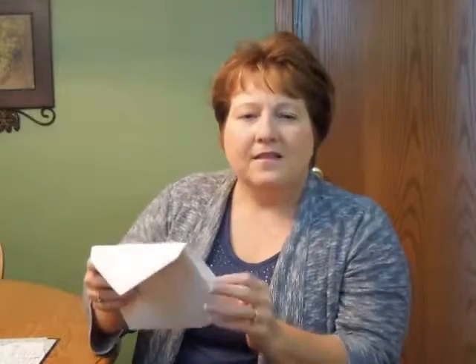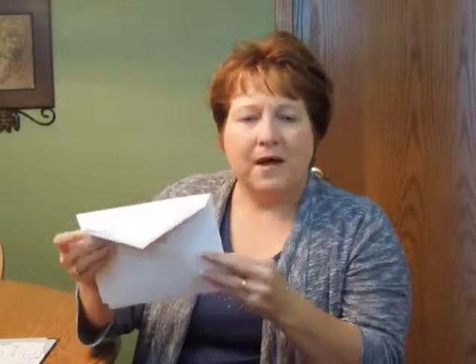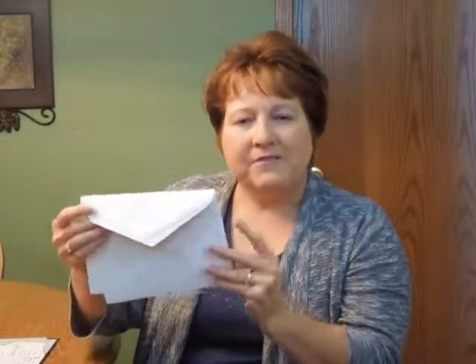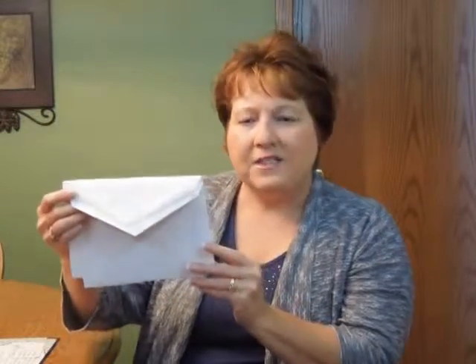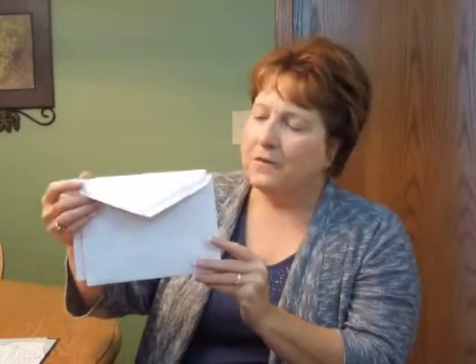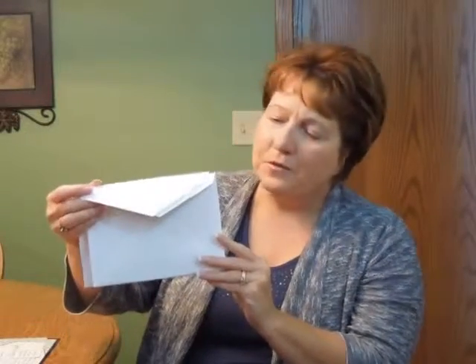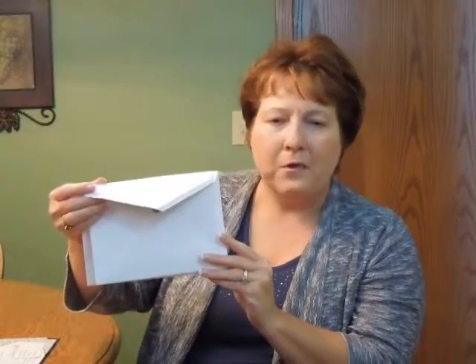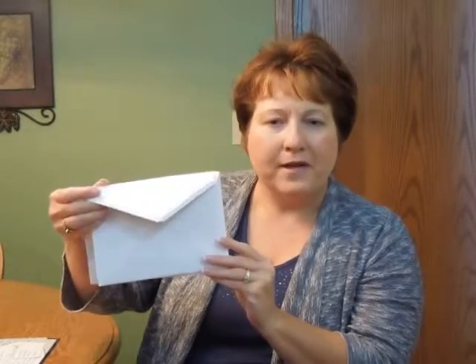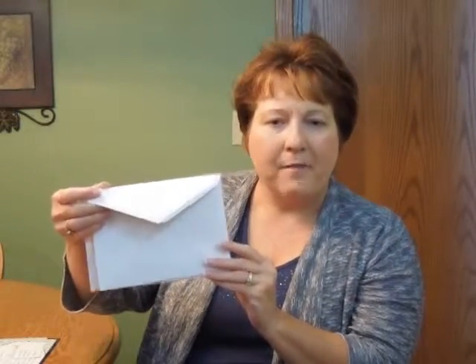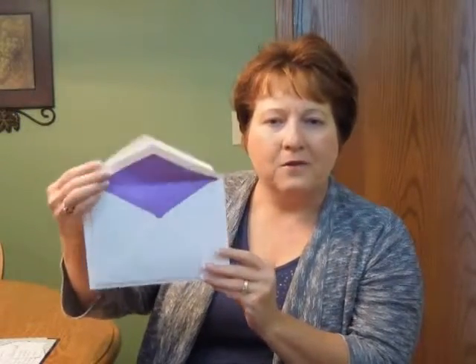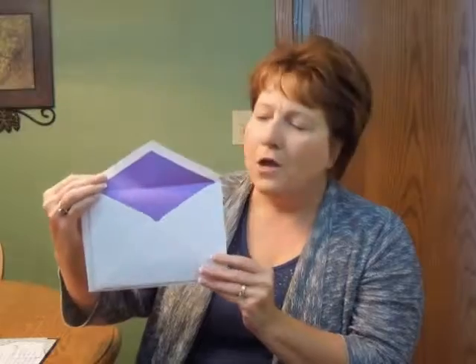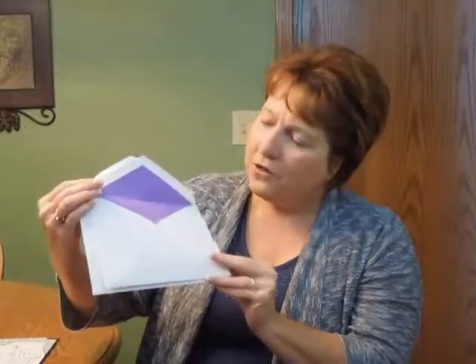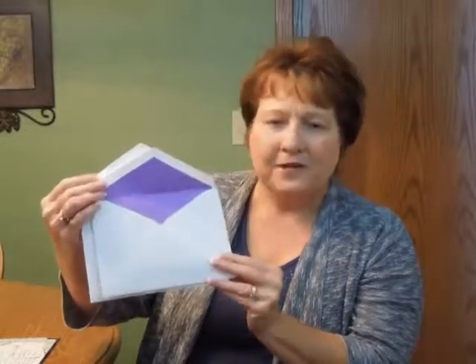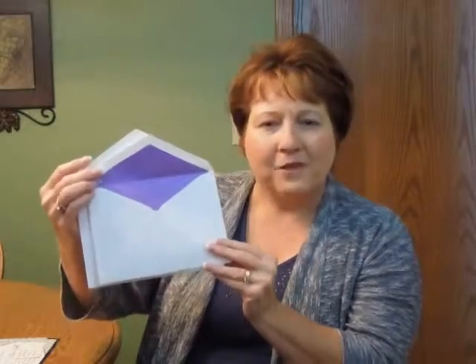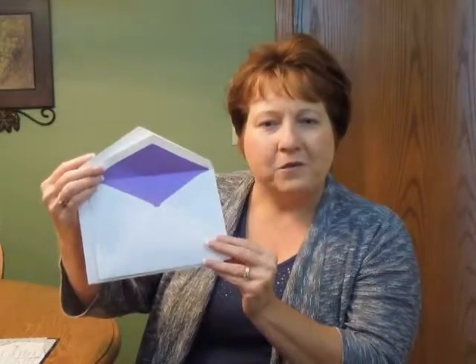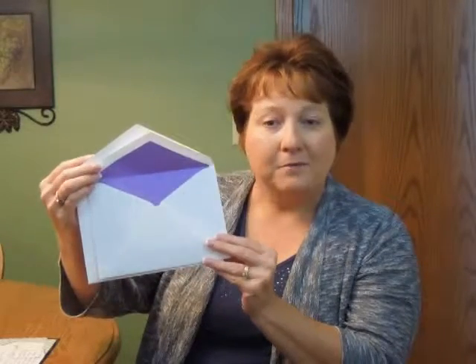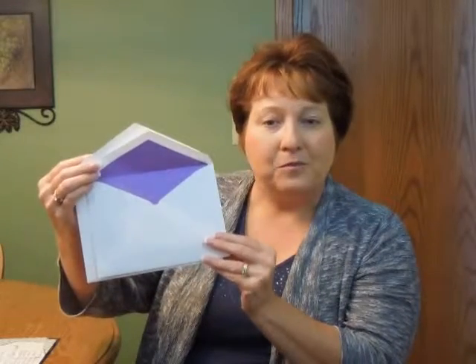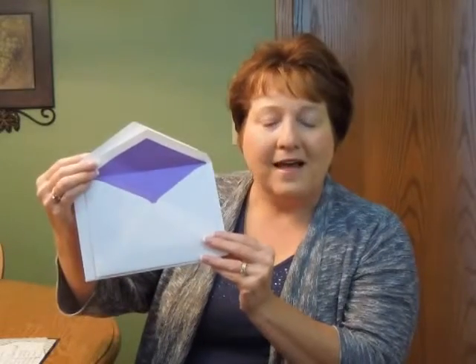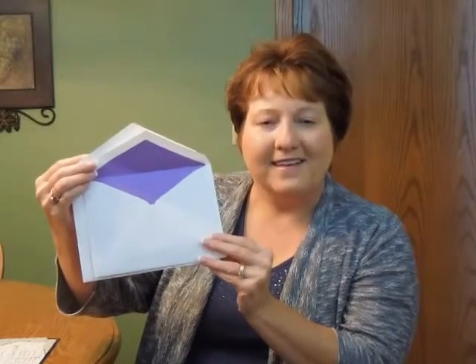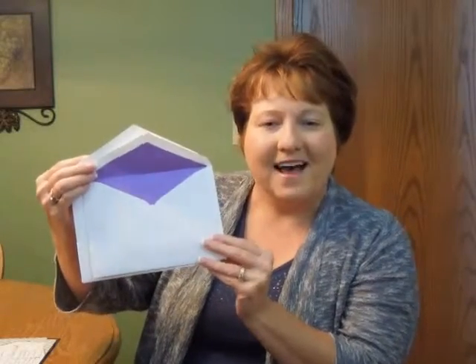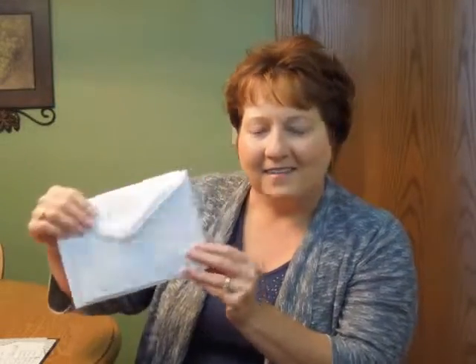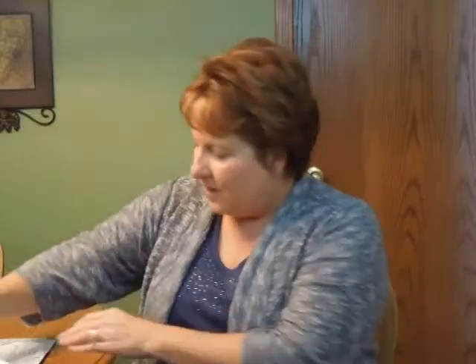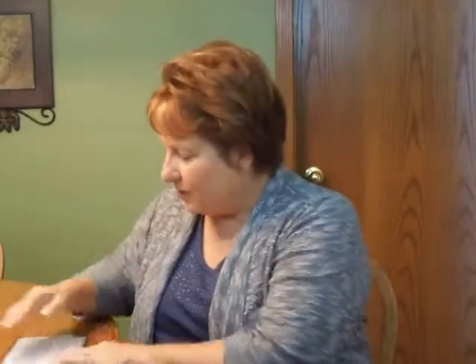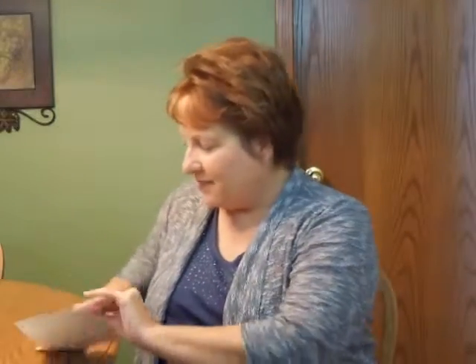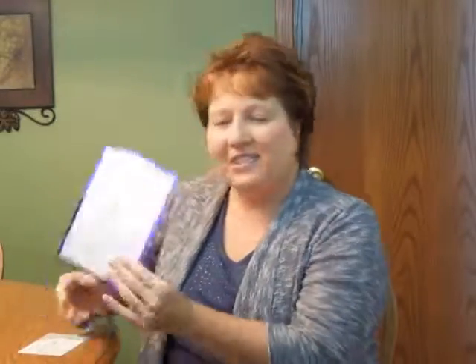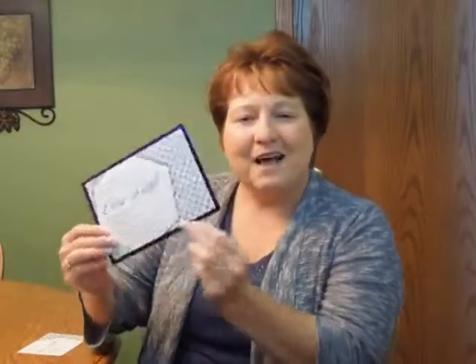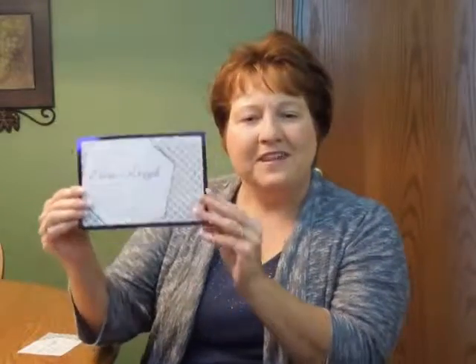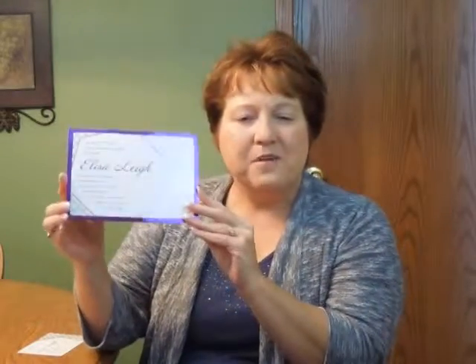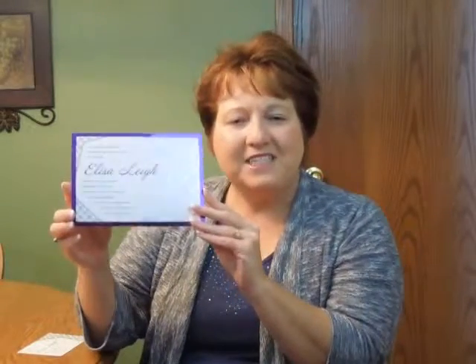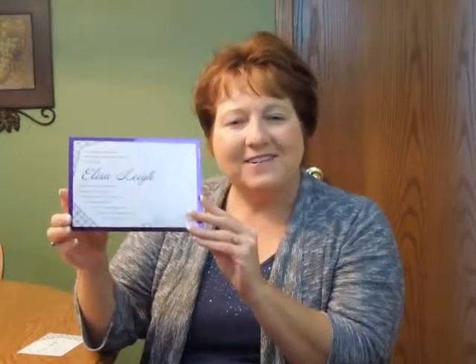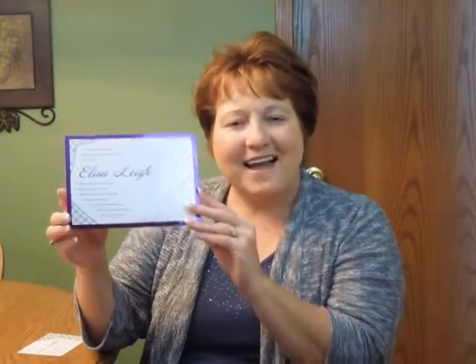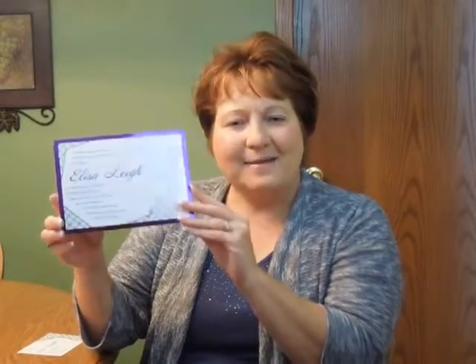This Bat Mitzvah invitation comes with double bright white pointed flap envelopes. We show the inner envelope here with an optional purple lining on the inside. You may purchase this invitation ensemble from invitationsforless.com.